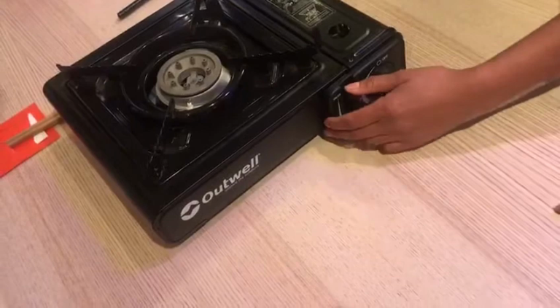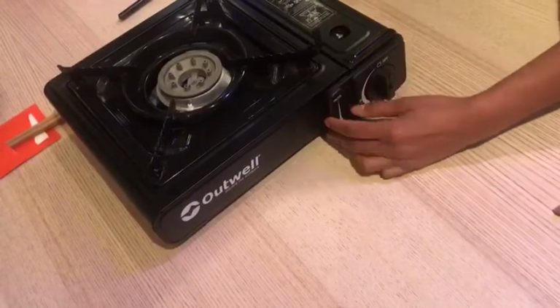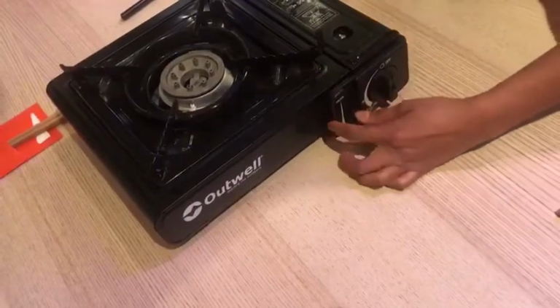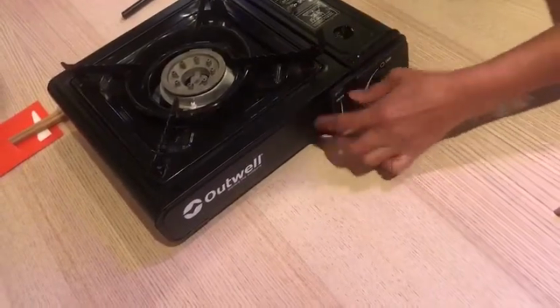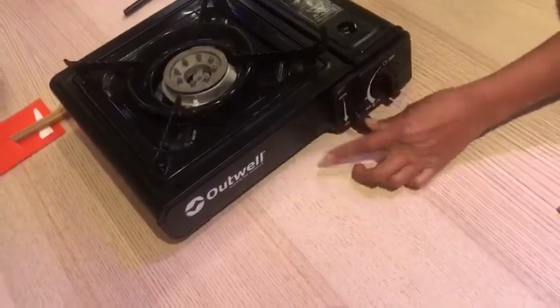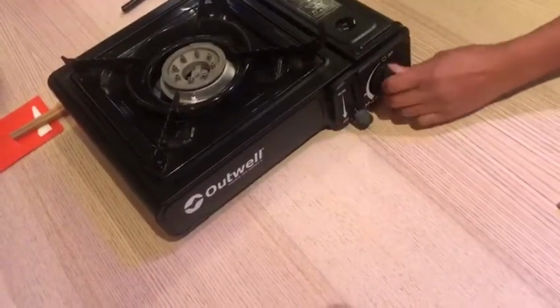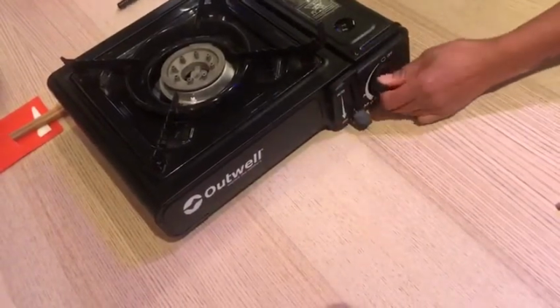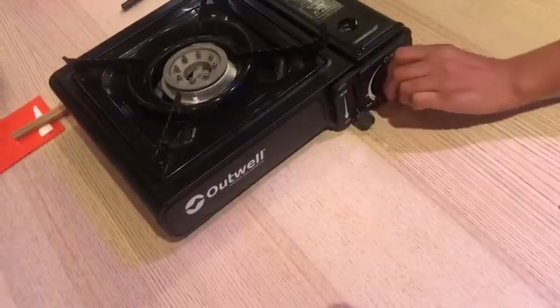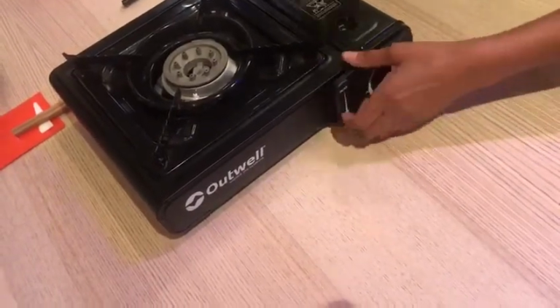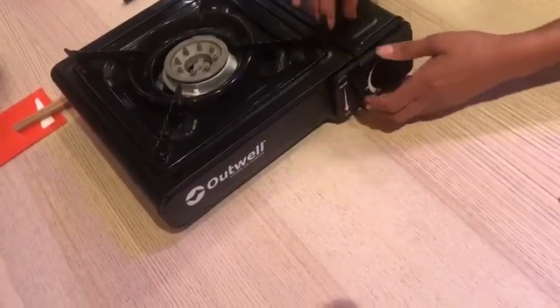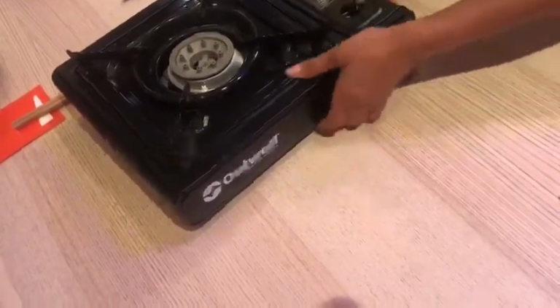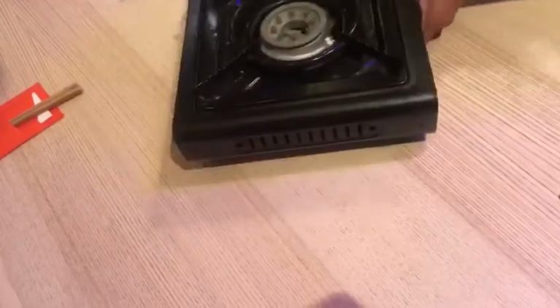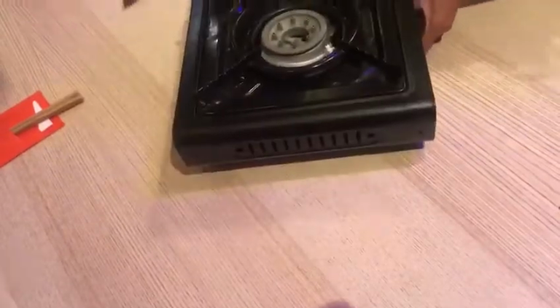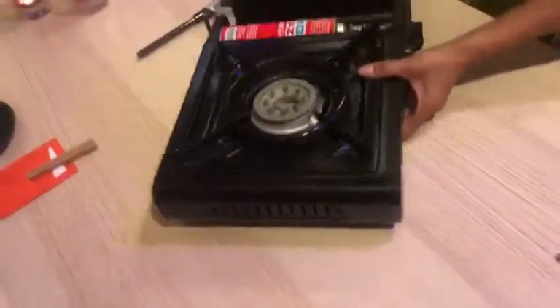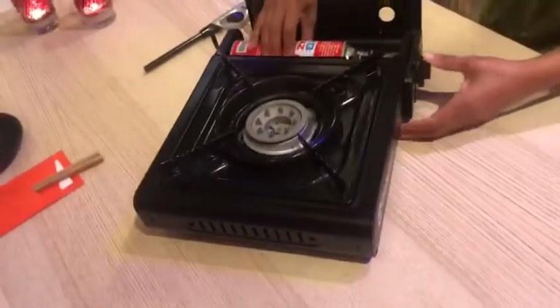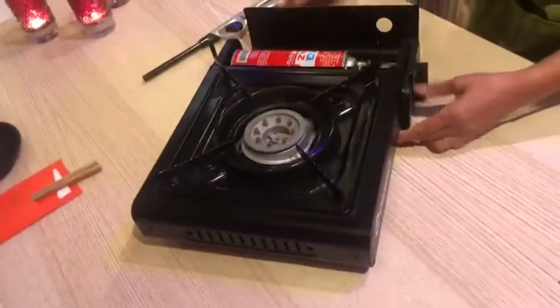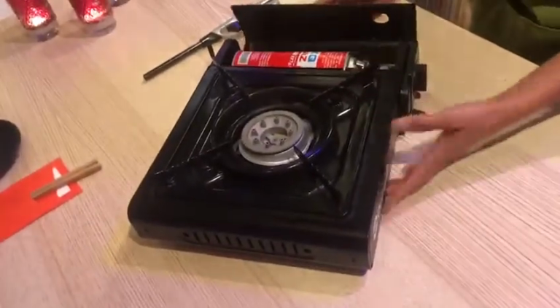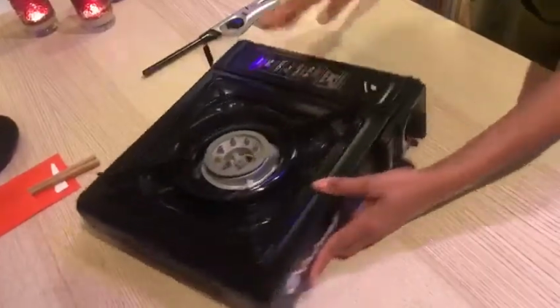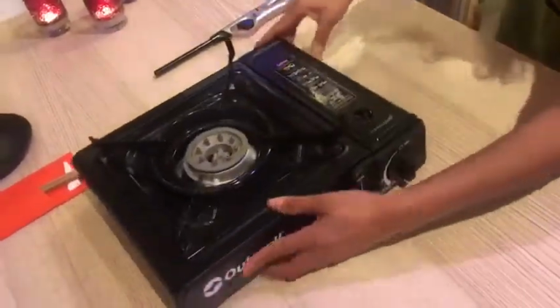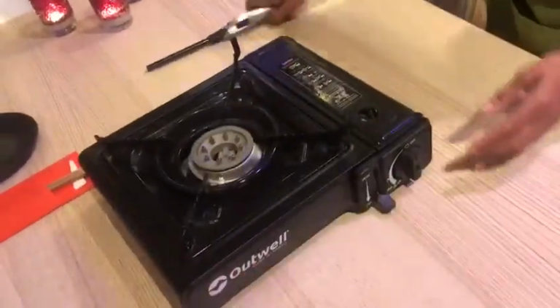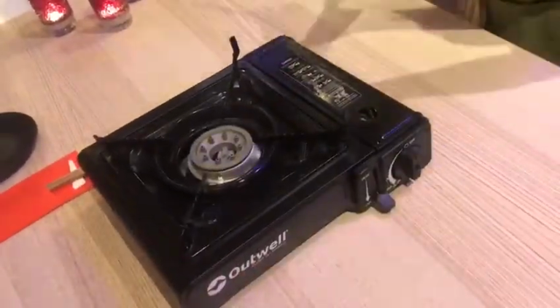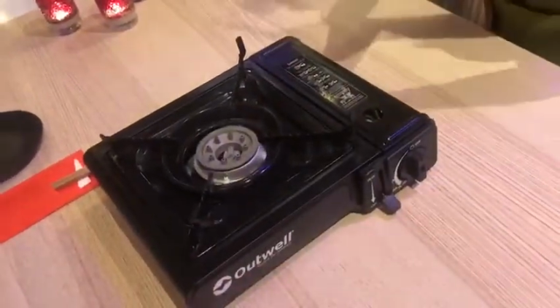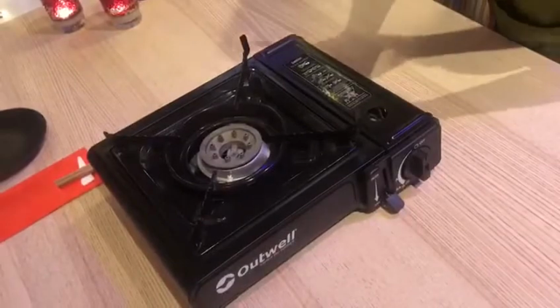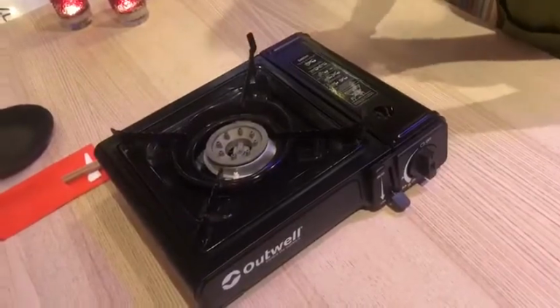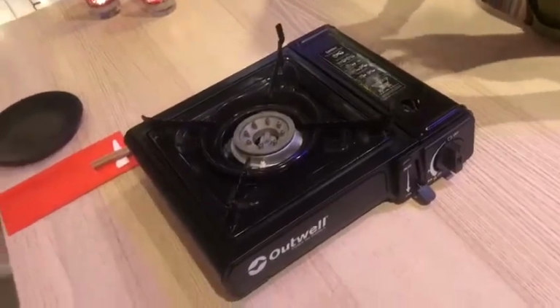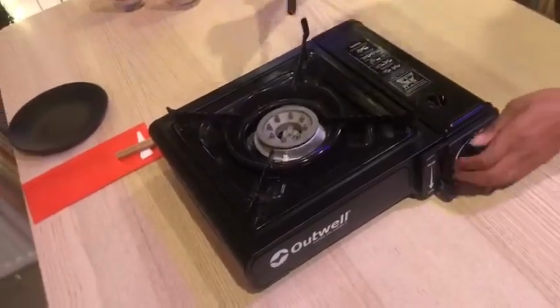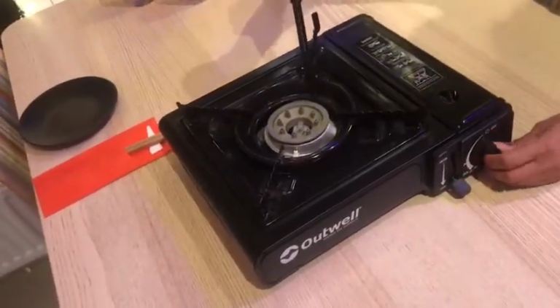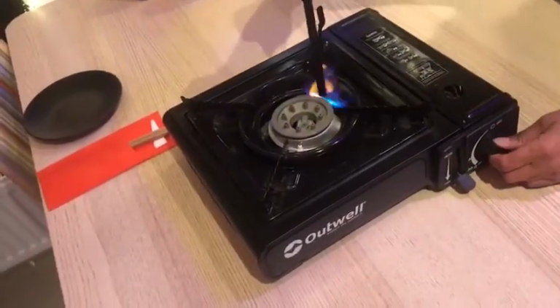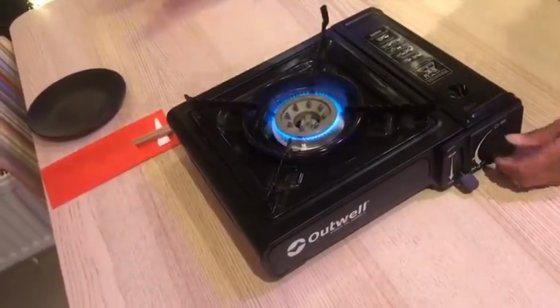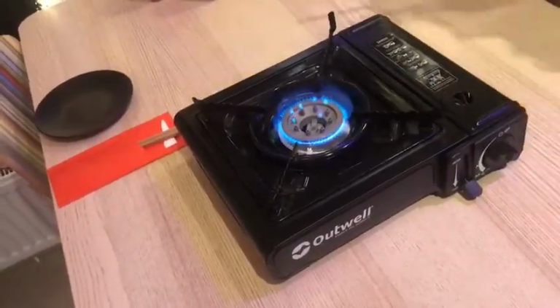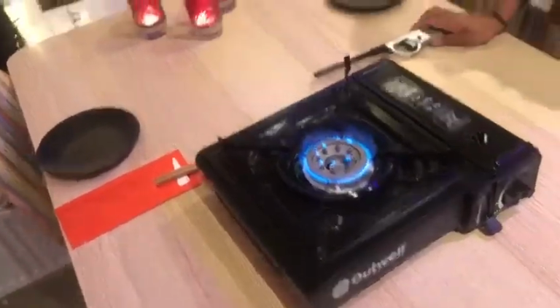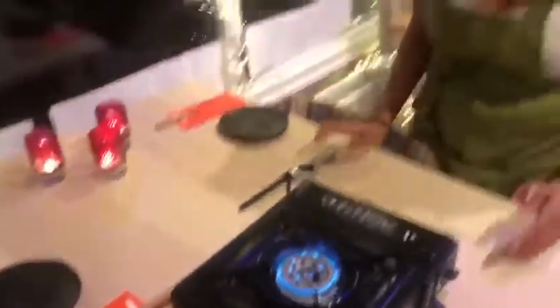We're going to do it again — locking it in — and then the best way is to use a lighter for safety. And there we go, so now it's lit.